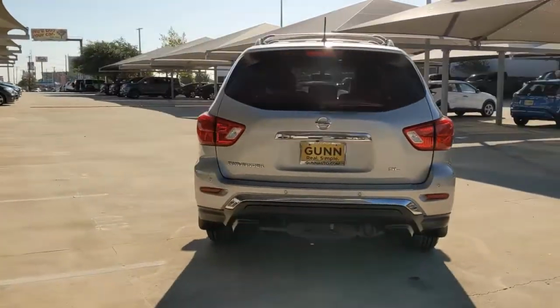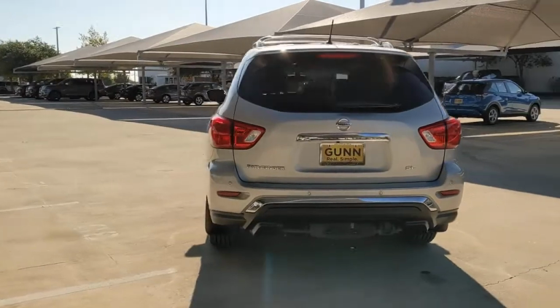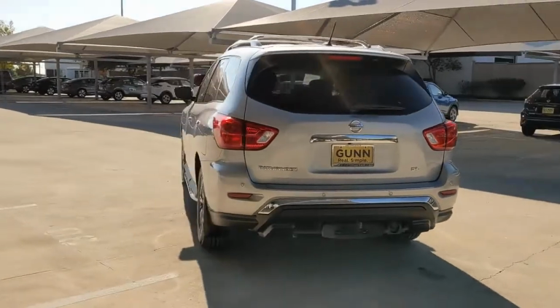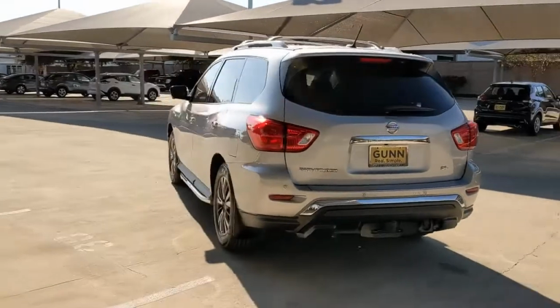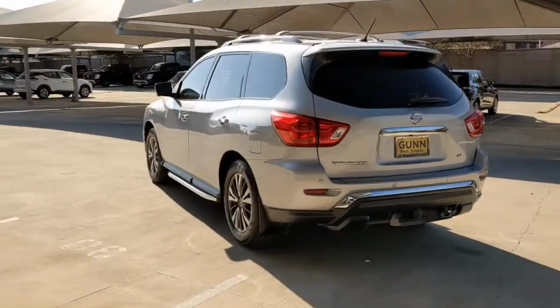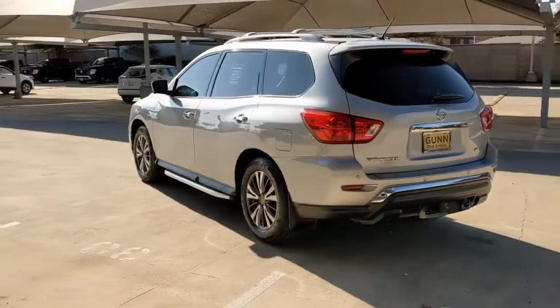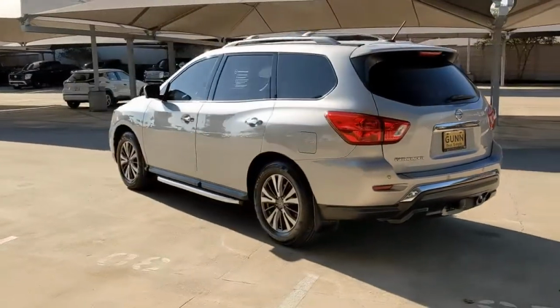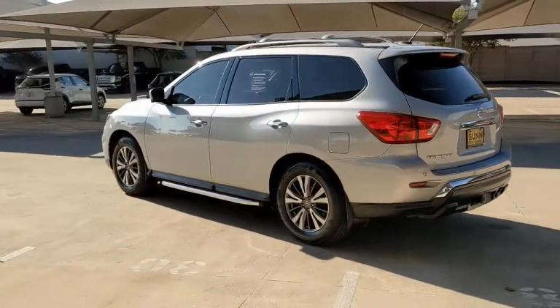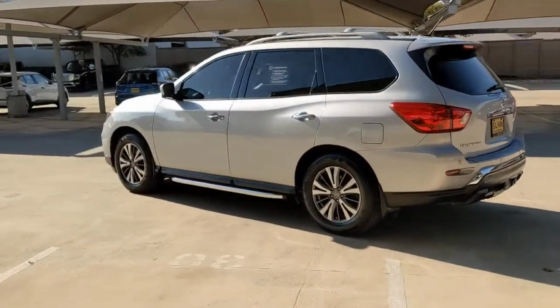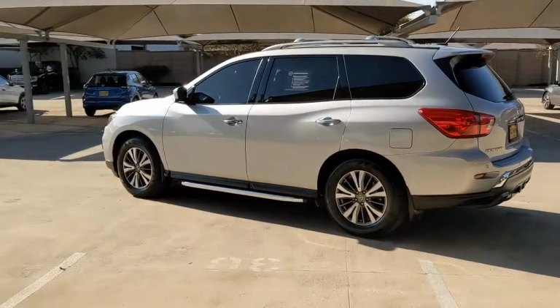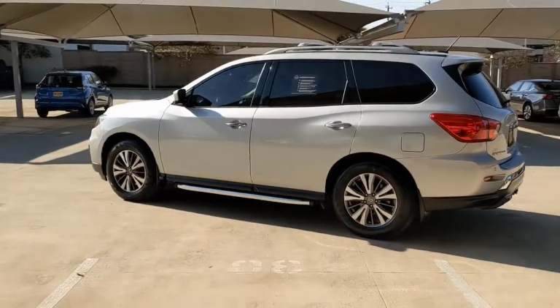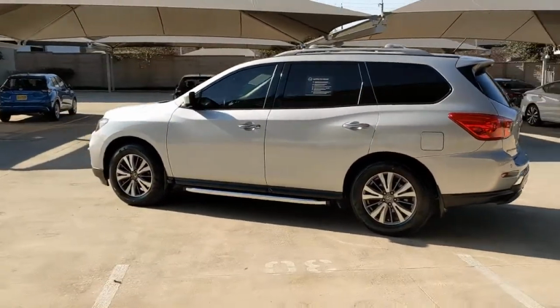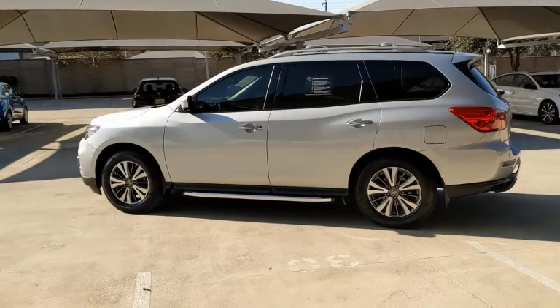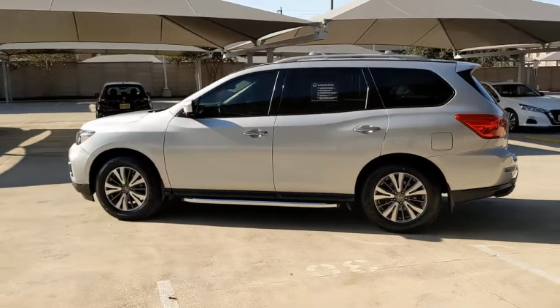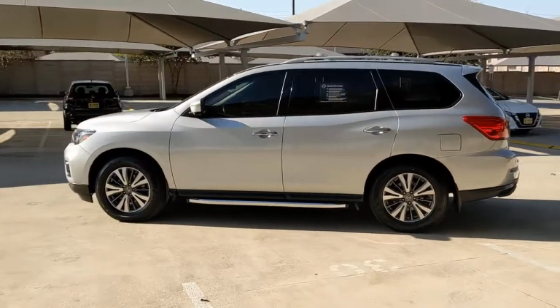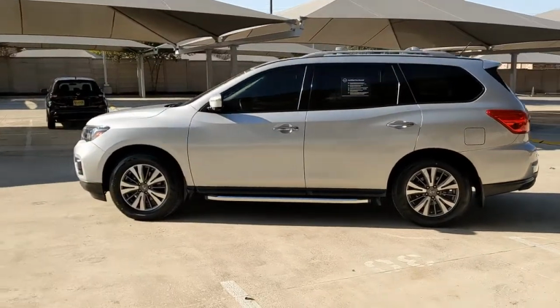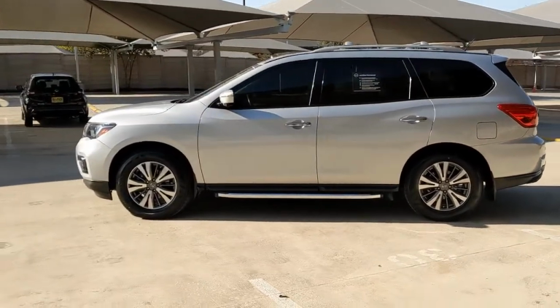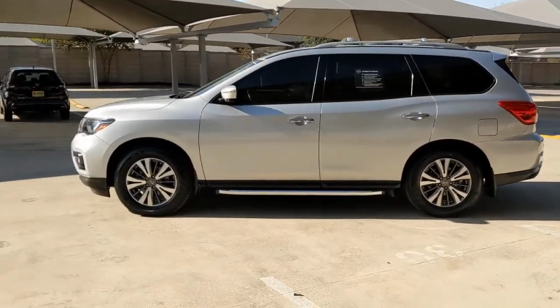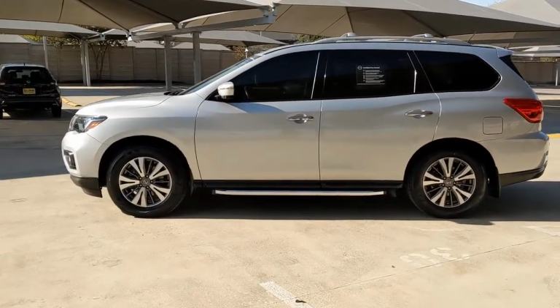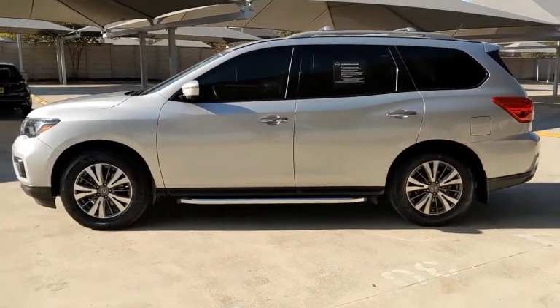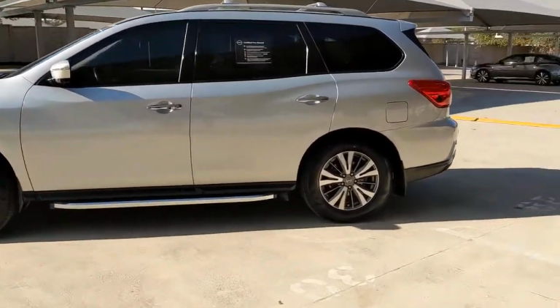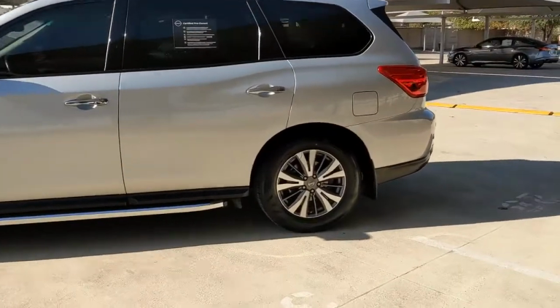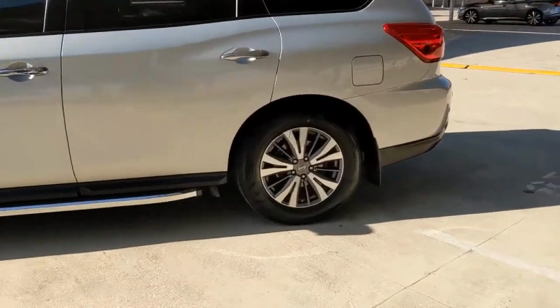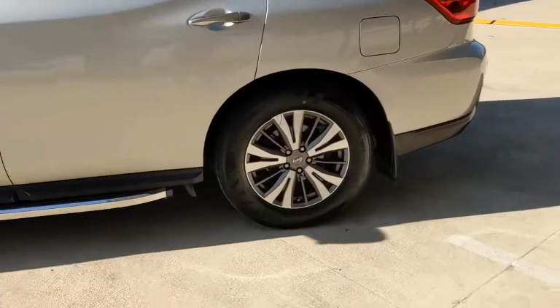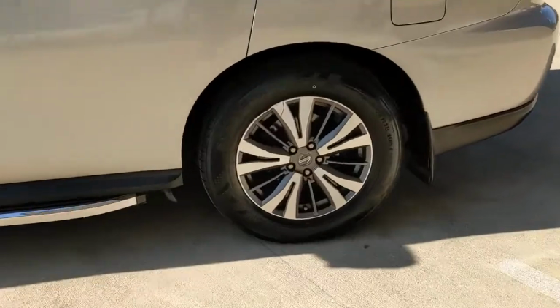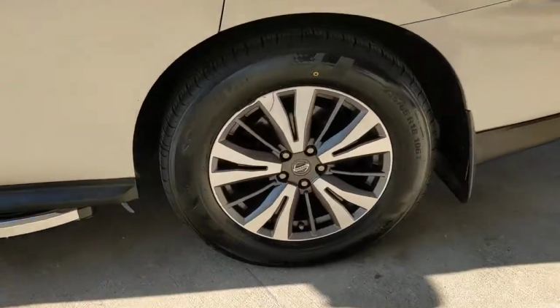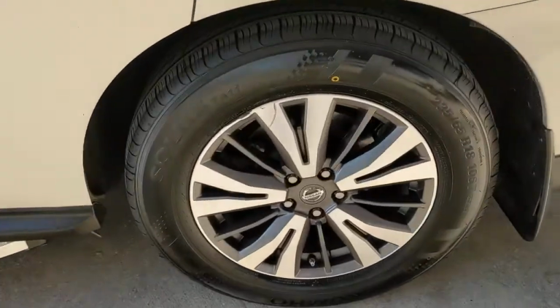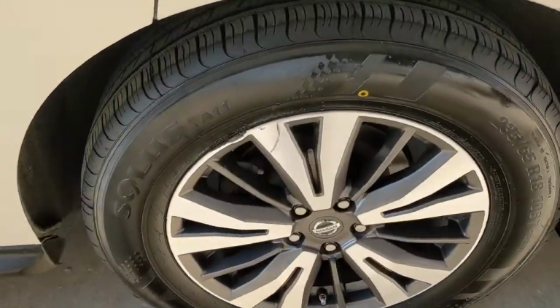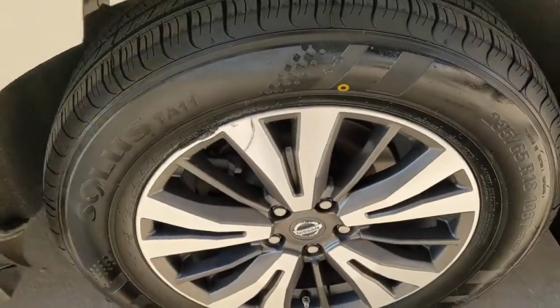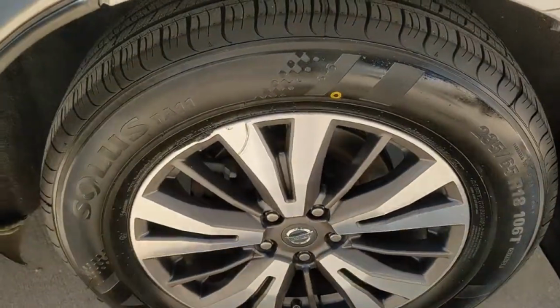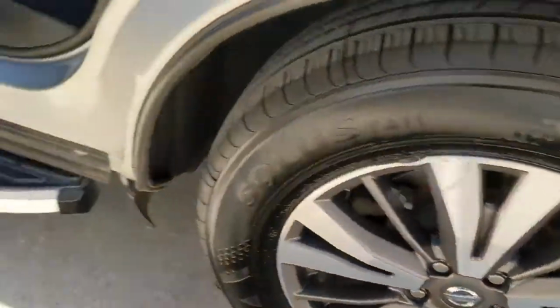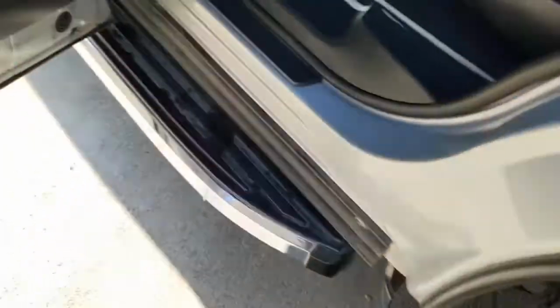Here's a solid, smooth-riding Nissan Pathfinder — the family-oriented, three-row crossover with impressive towing capacity and available all-wheel drive. Flexible seating and standard driver-assist safety features give you the convenience and confidence to enjoy every adventure.